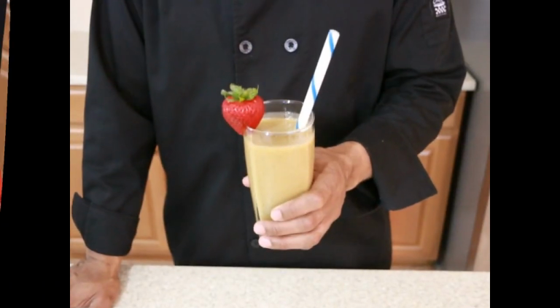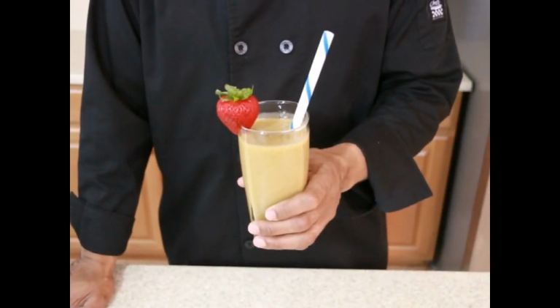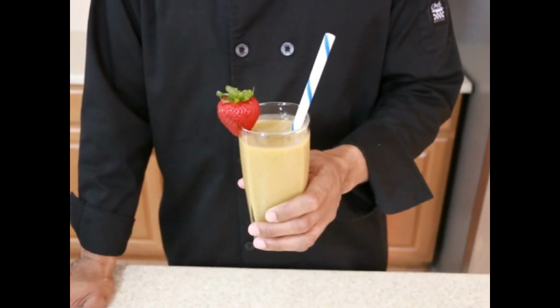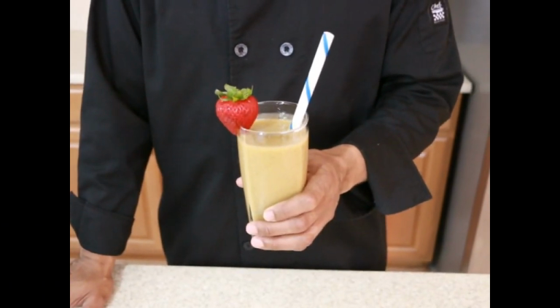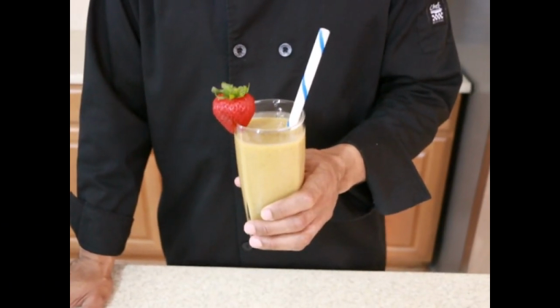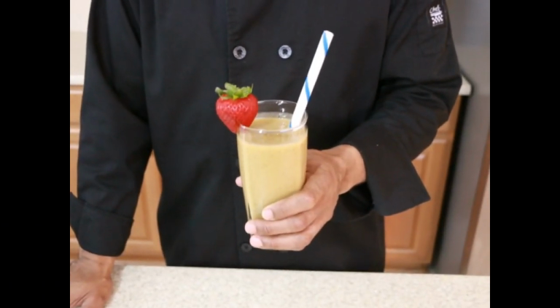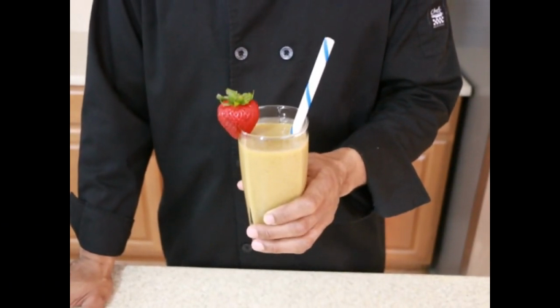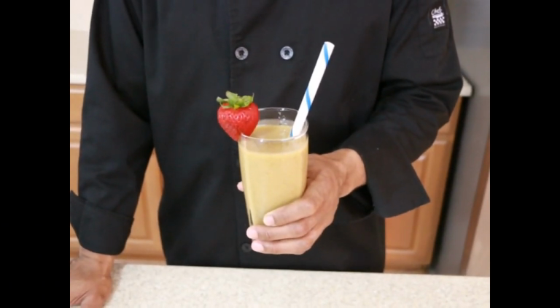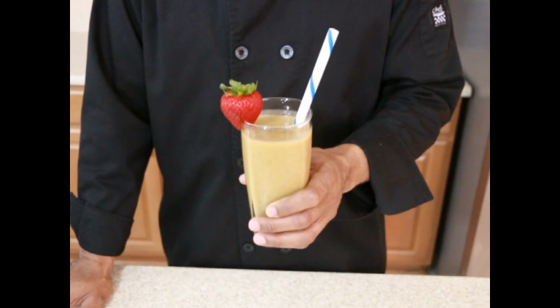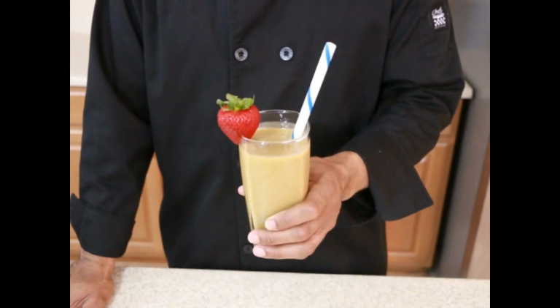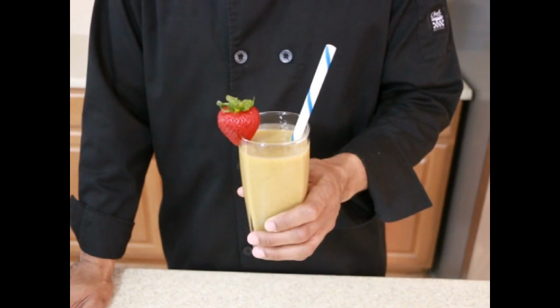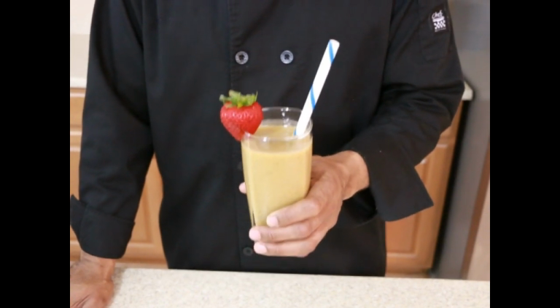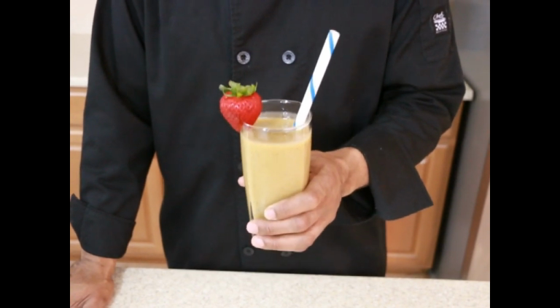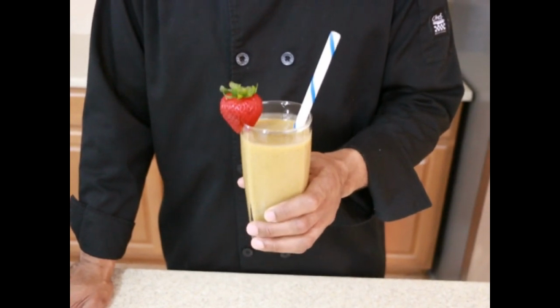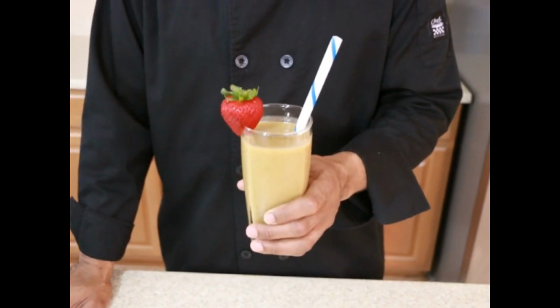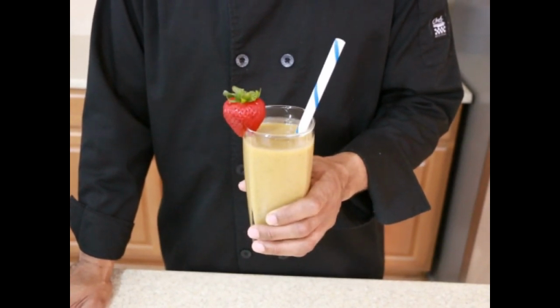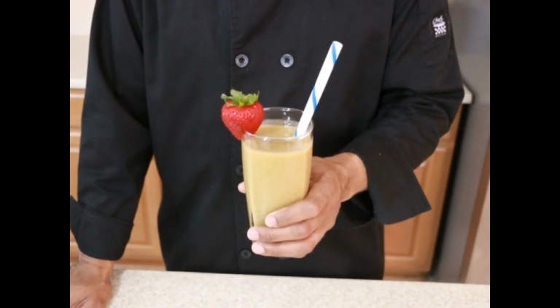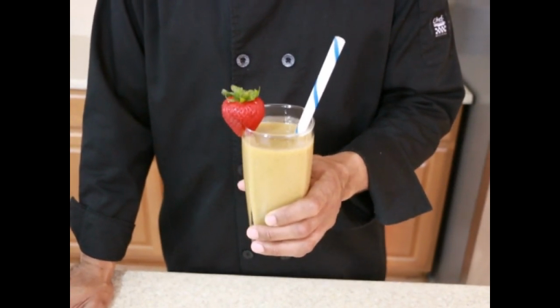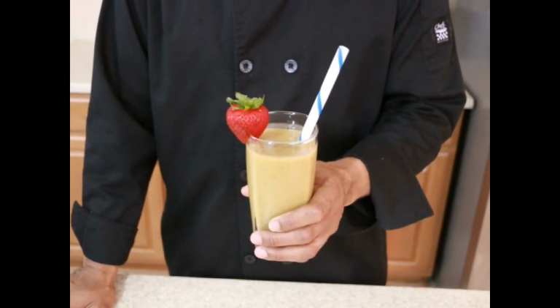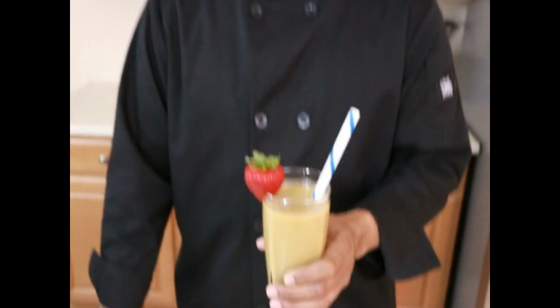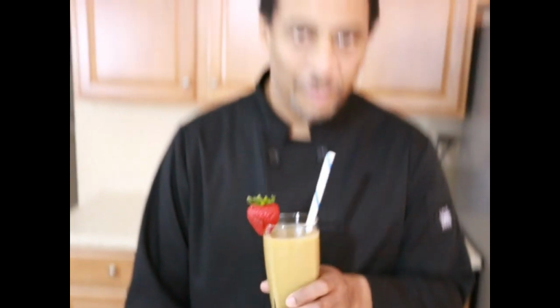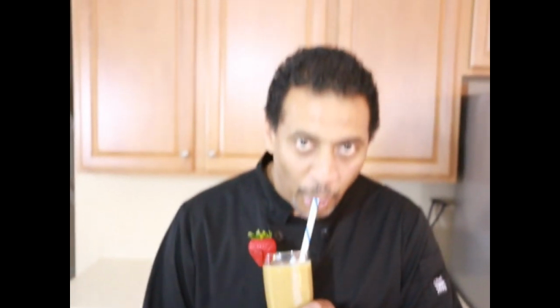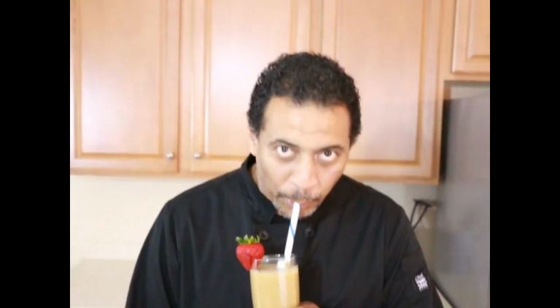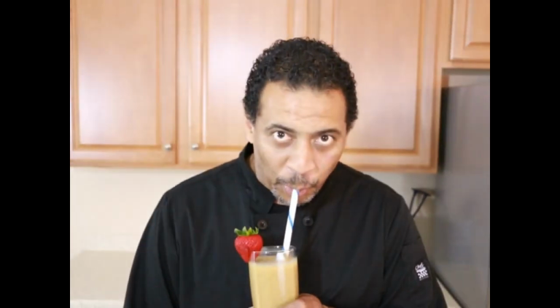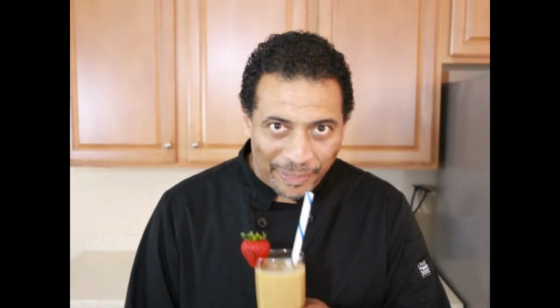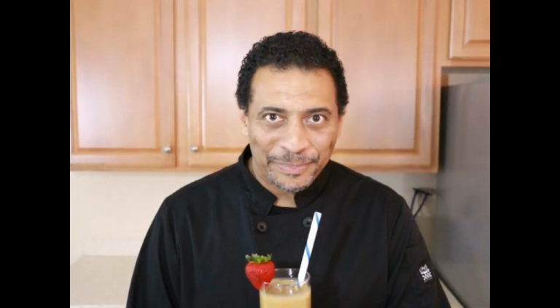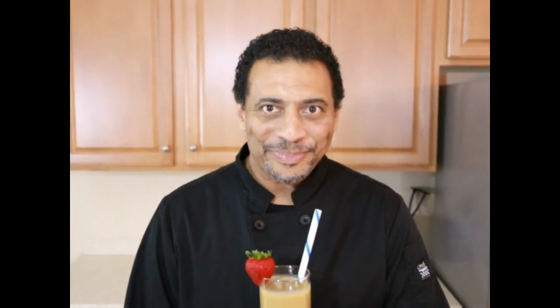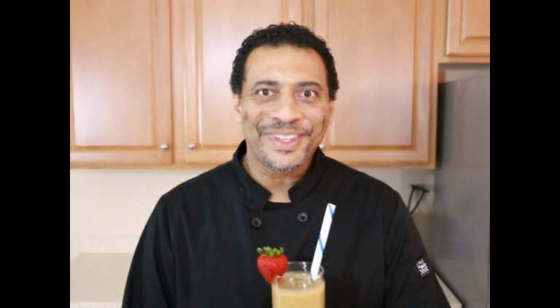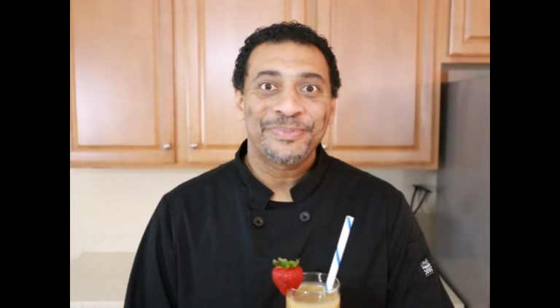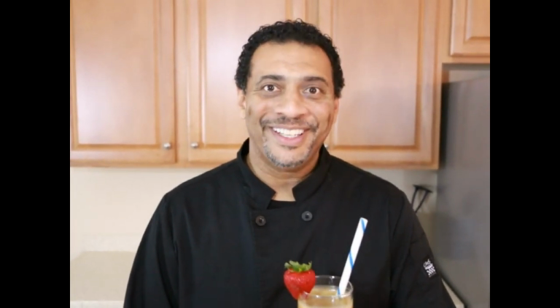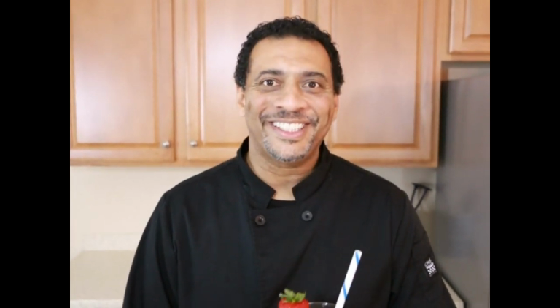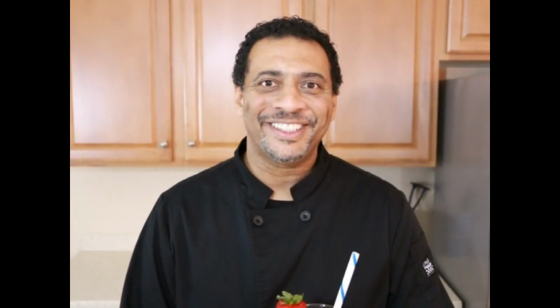And there it is — alkaline electric banana milkshake. You can find this recipe in my dessert edition cookbook. It looks delicious and it tastes delicious.